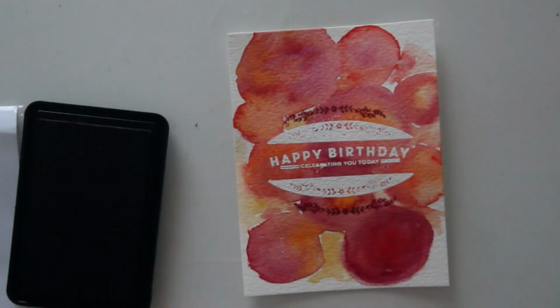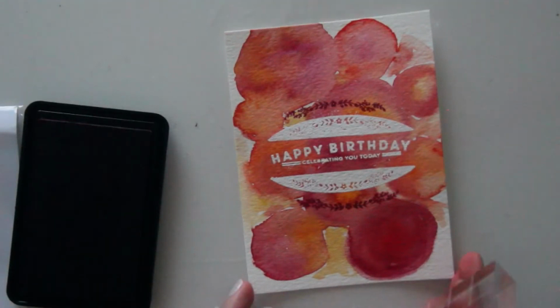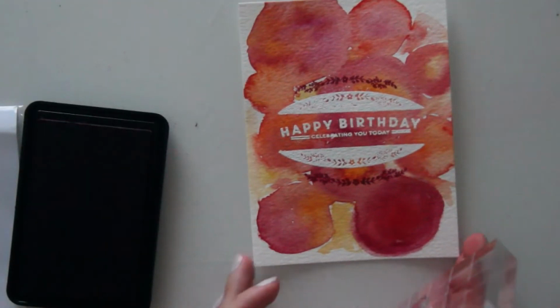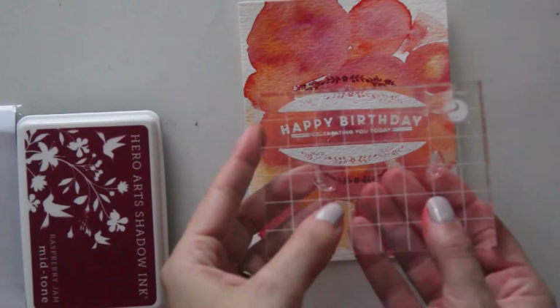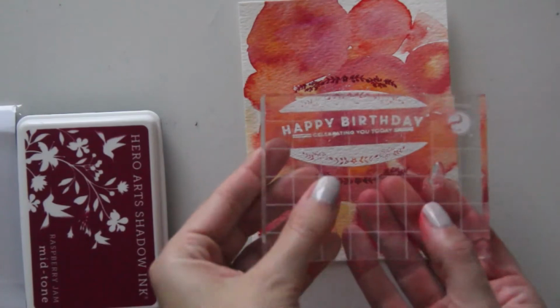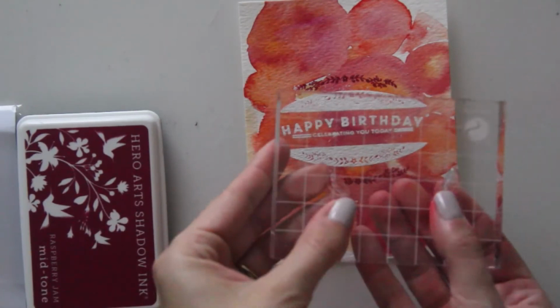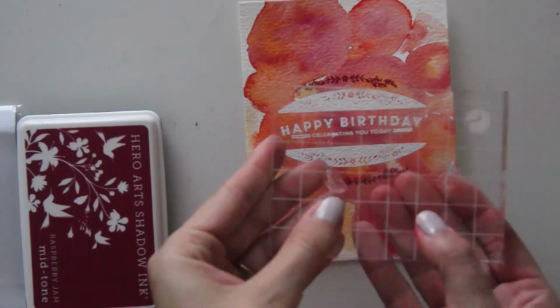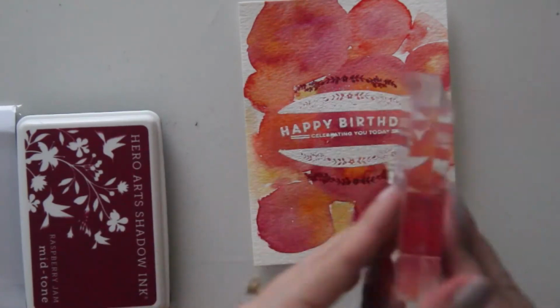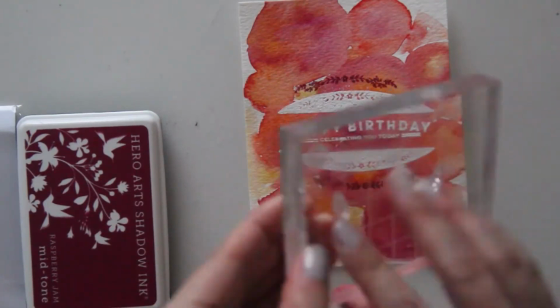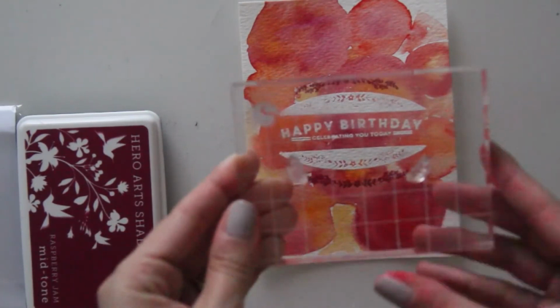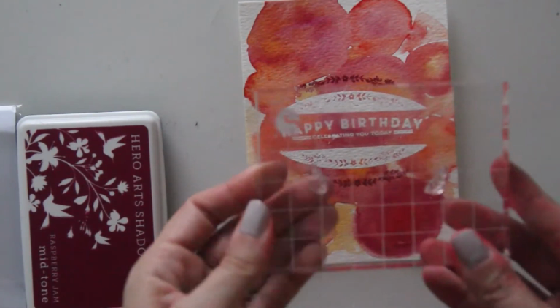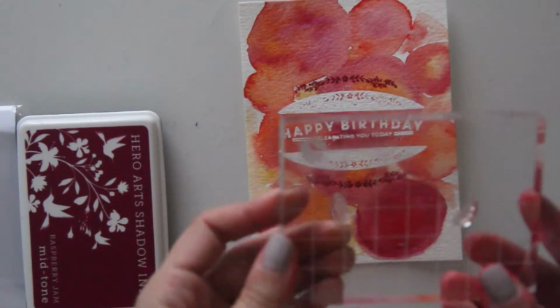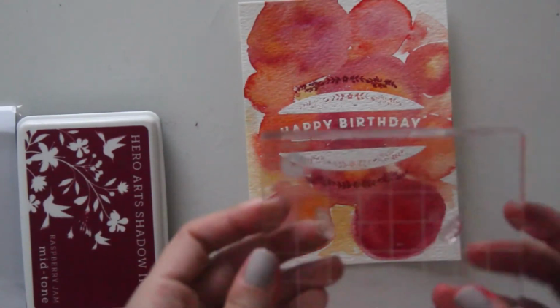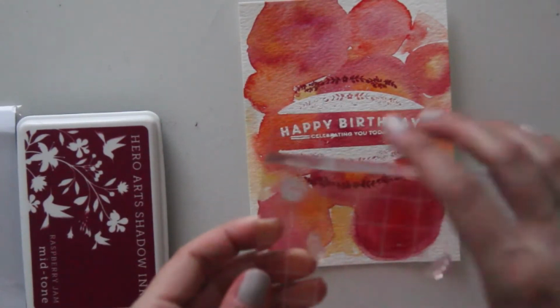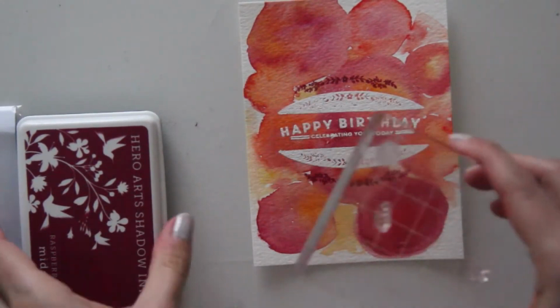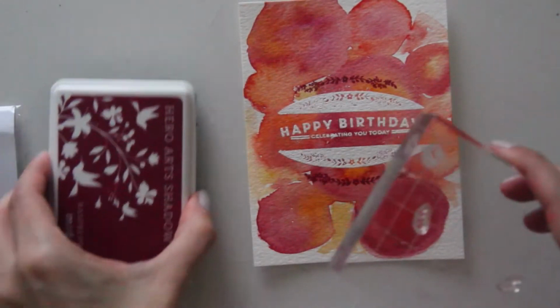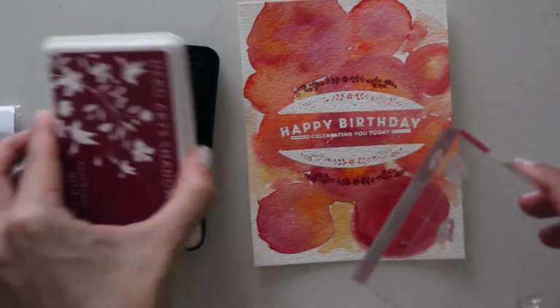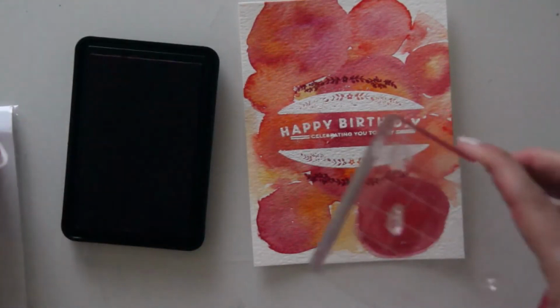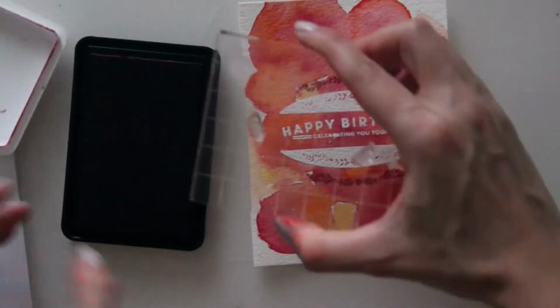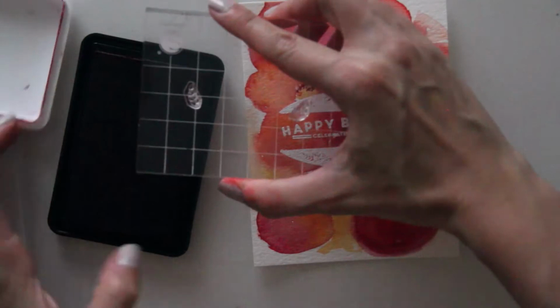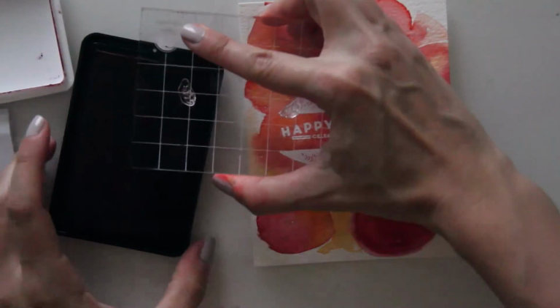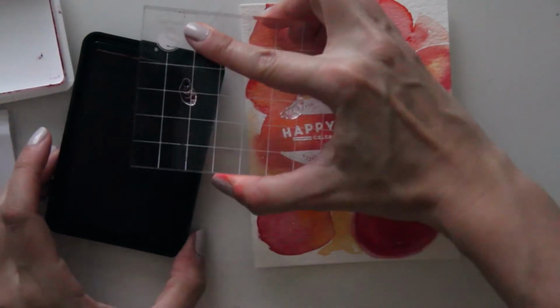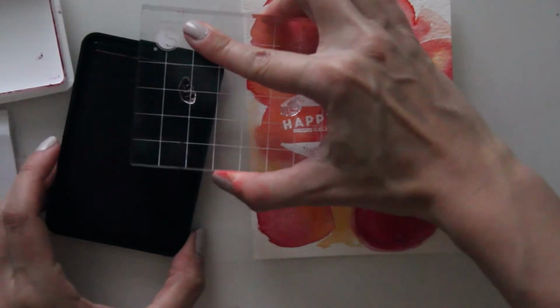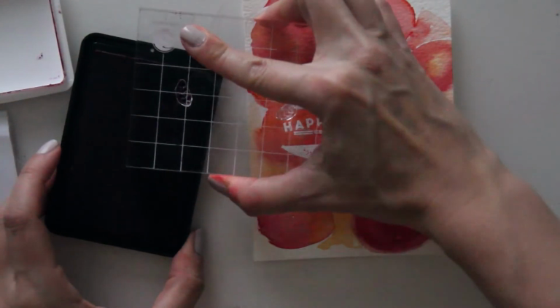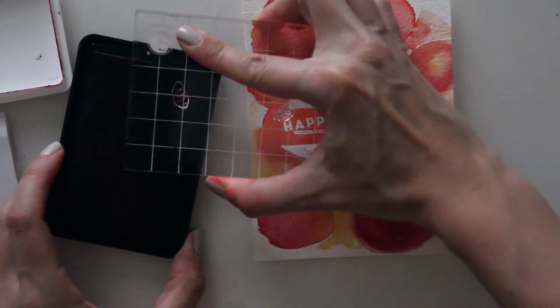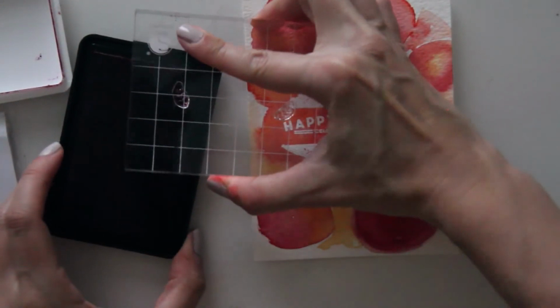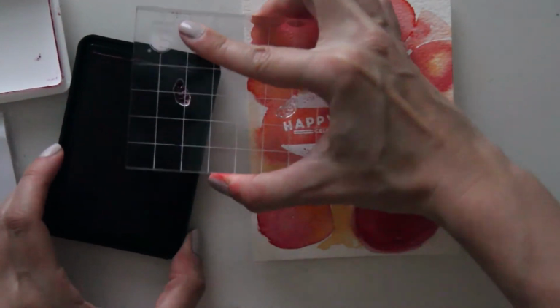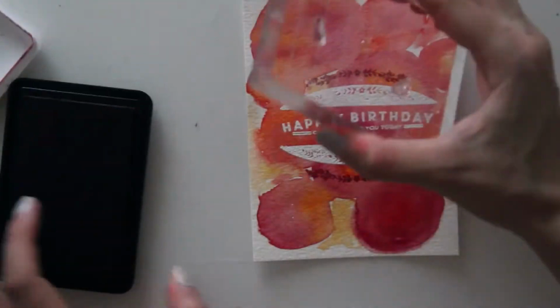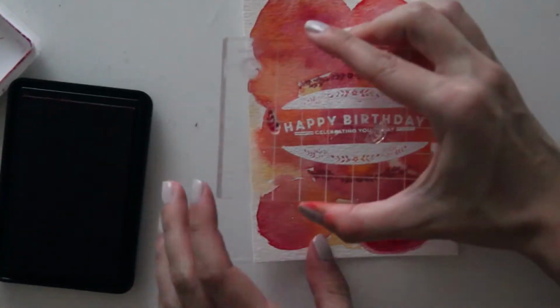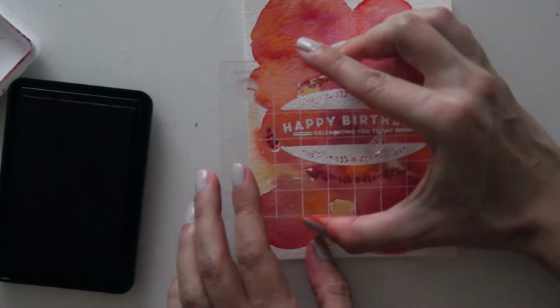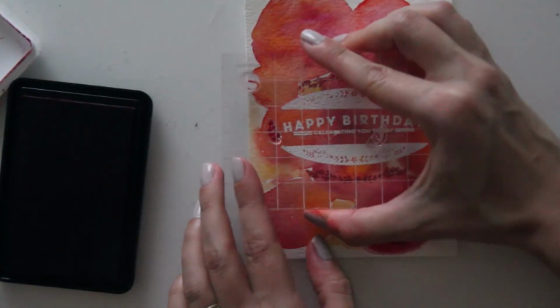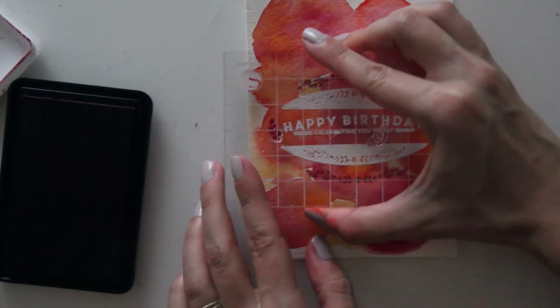Now taking some of the smaller flowers in the set that go nicely on either side of your oval design — so stamping one on the left and then one on the right.